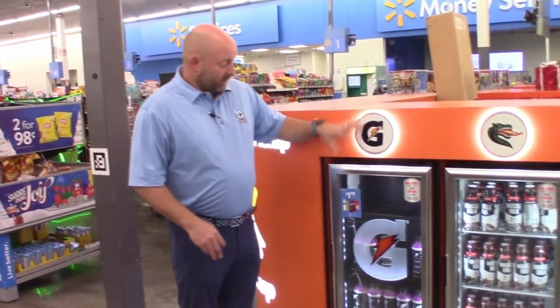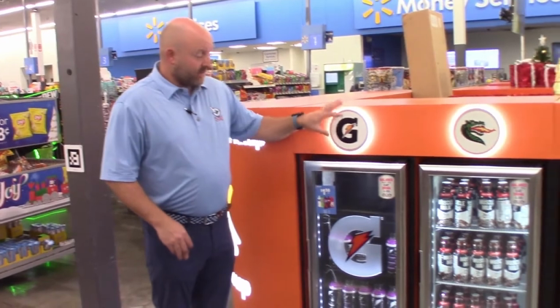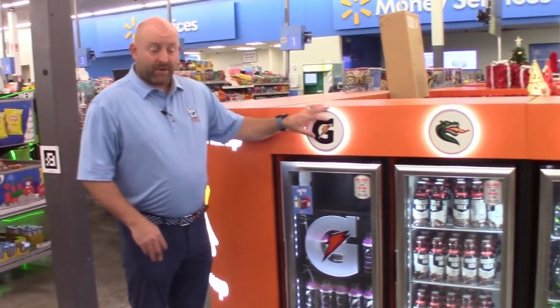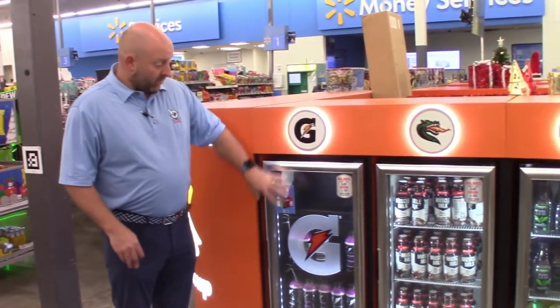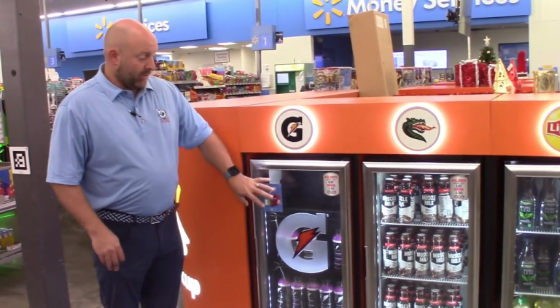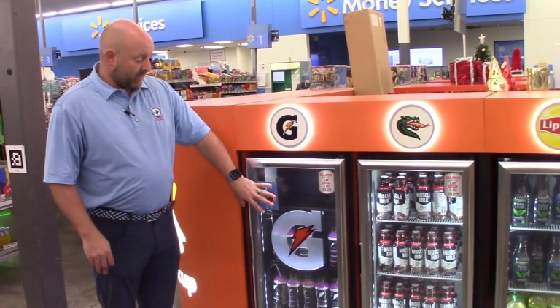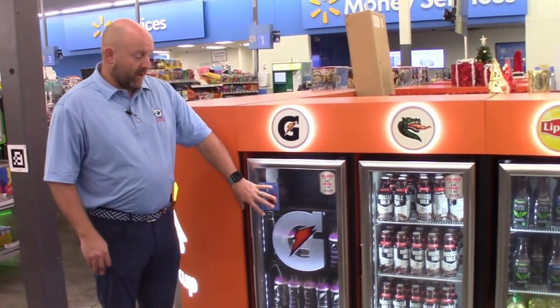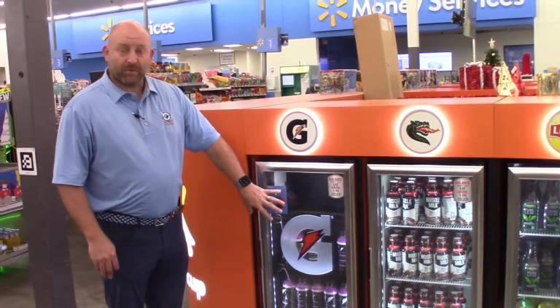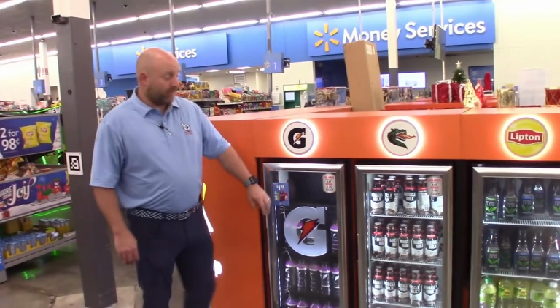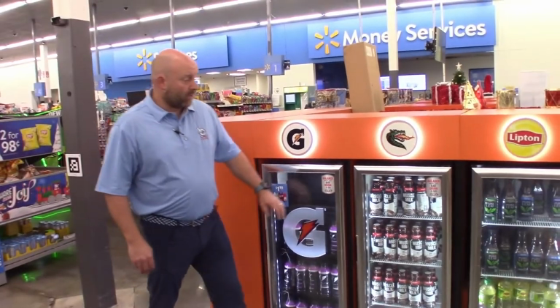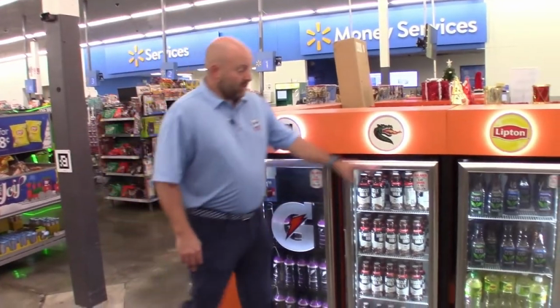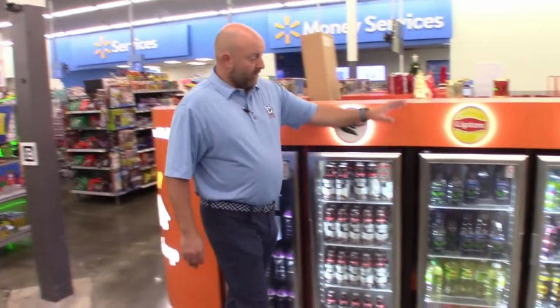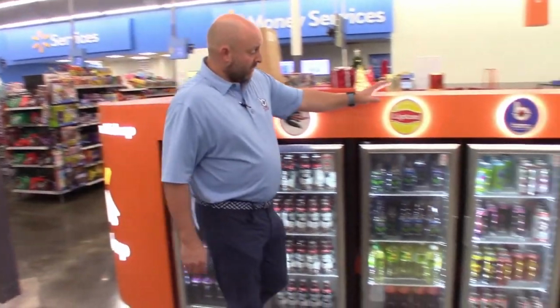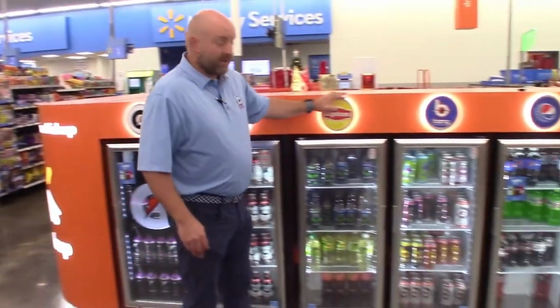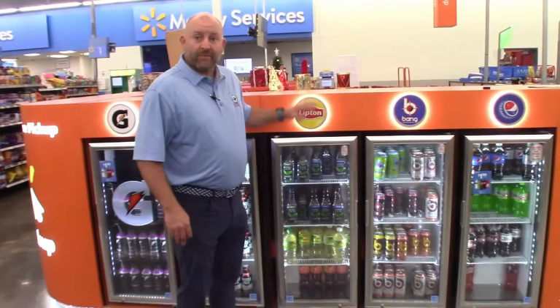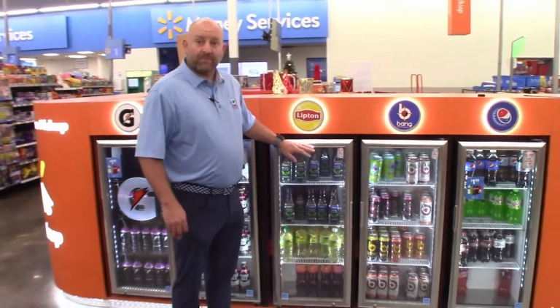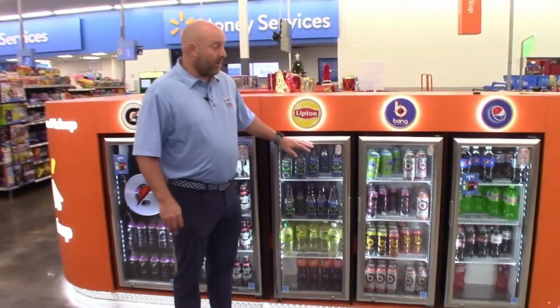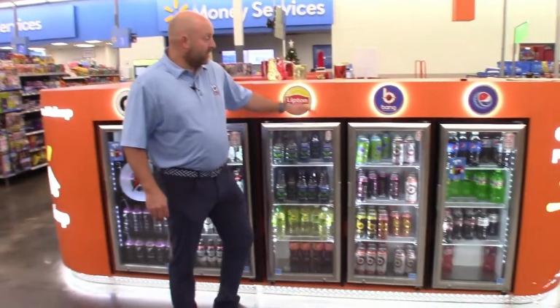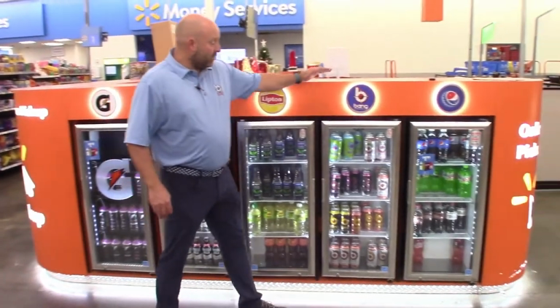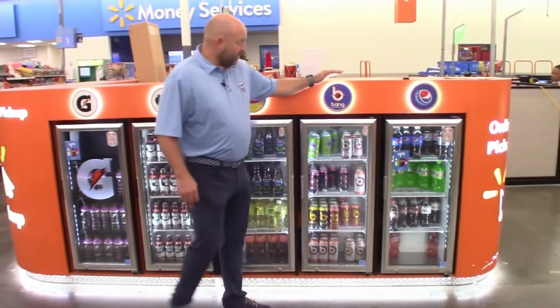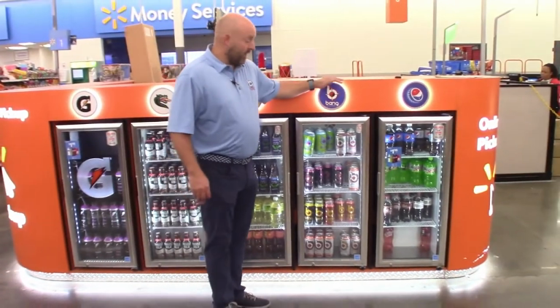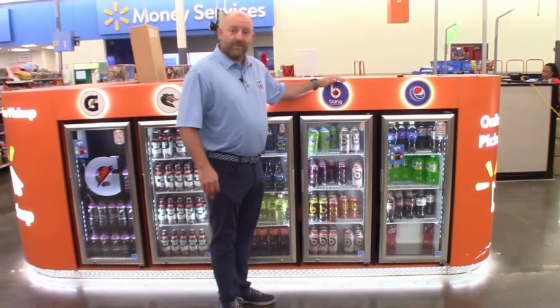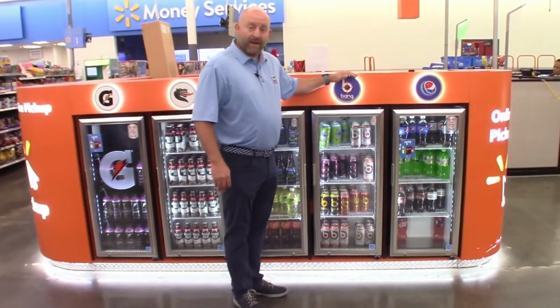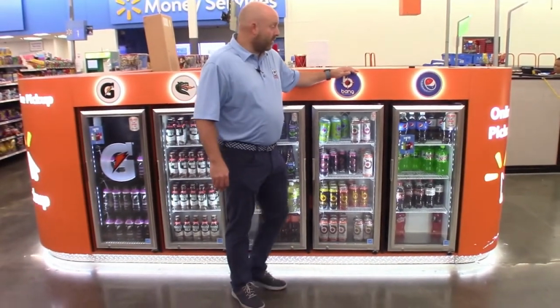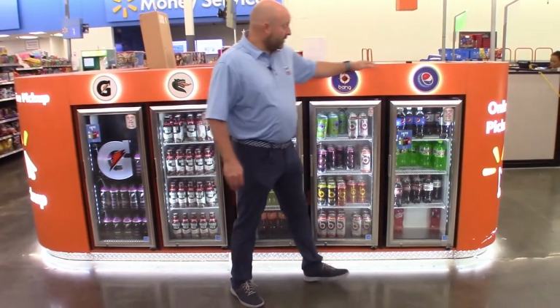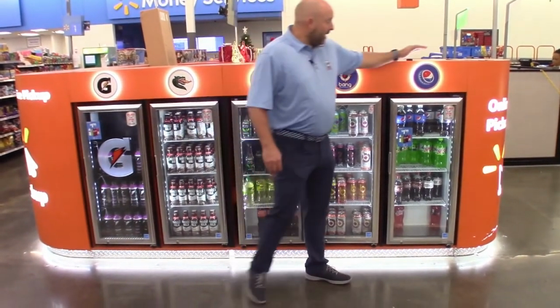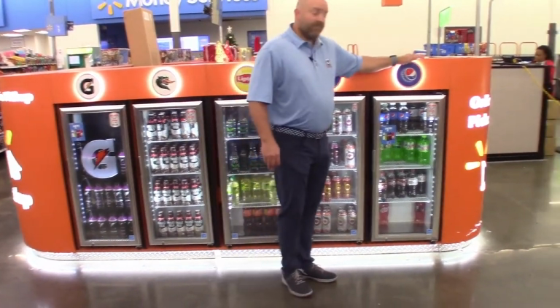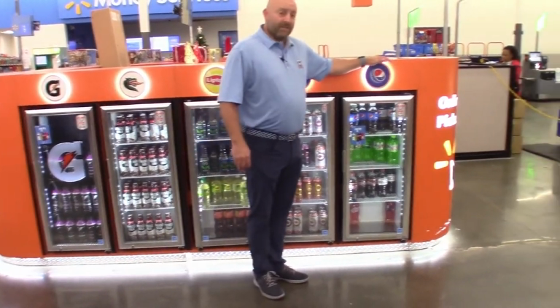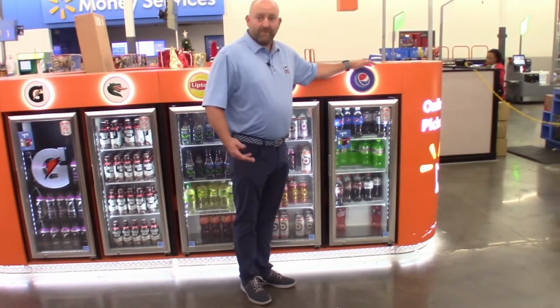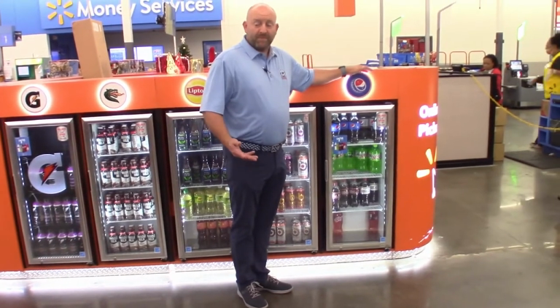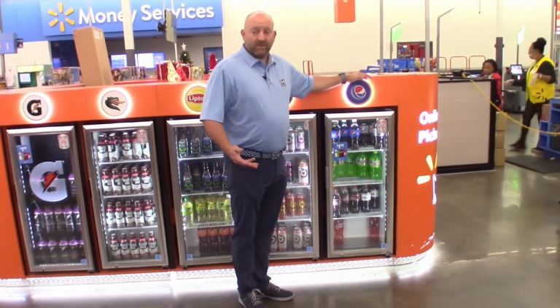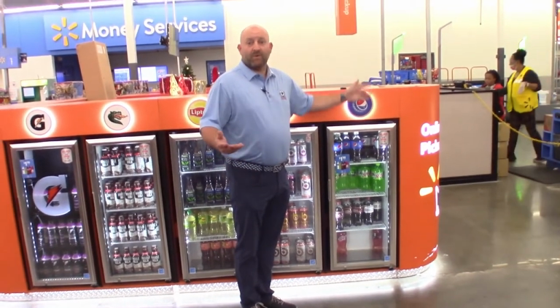This is a Gatorade cooler, that's why we have Bolt 24. You move on to the Lipton, it'll be full of Lipton products. You move on to the Bang, it'll be full of Bang products. And Pepsi will be full of Pepsi products and so on.